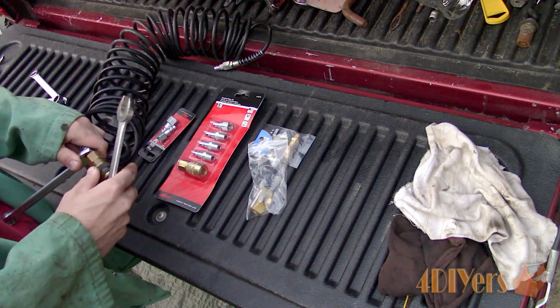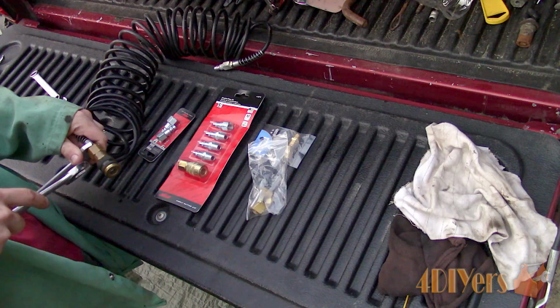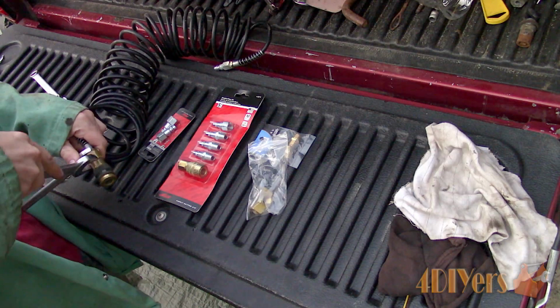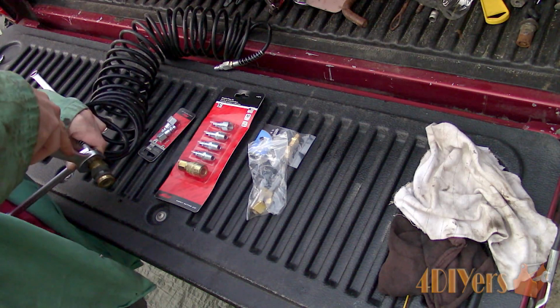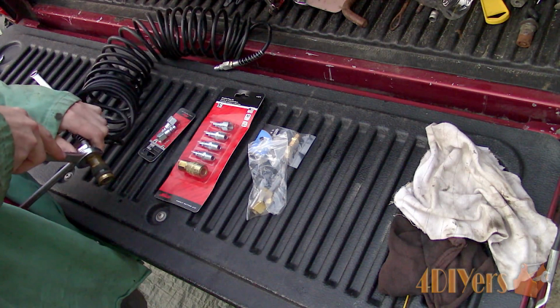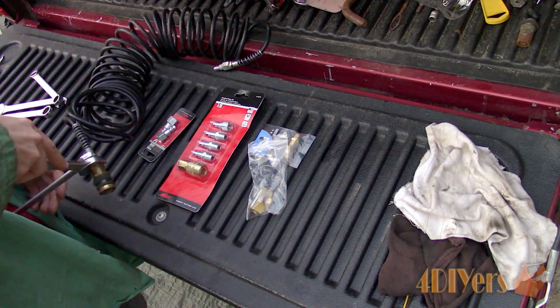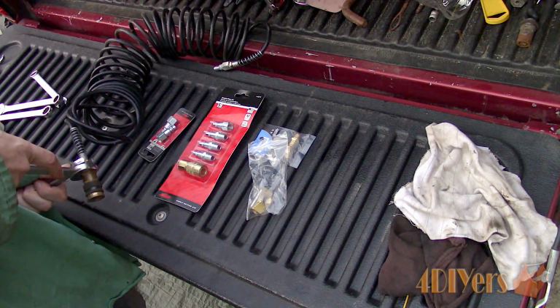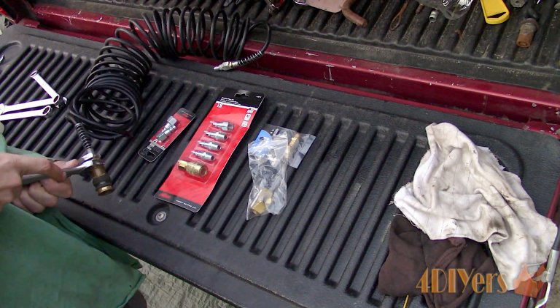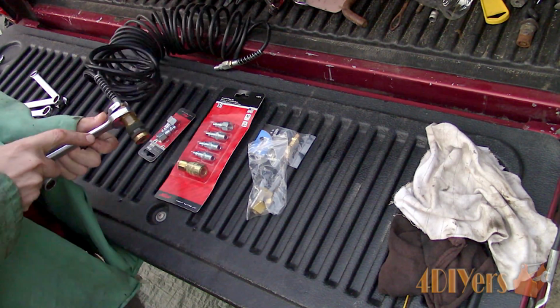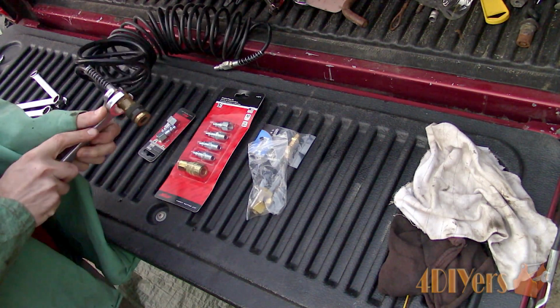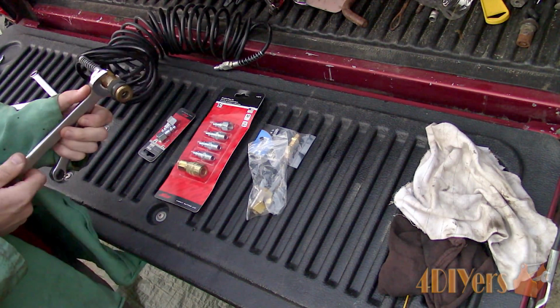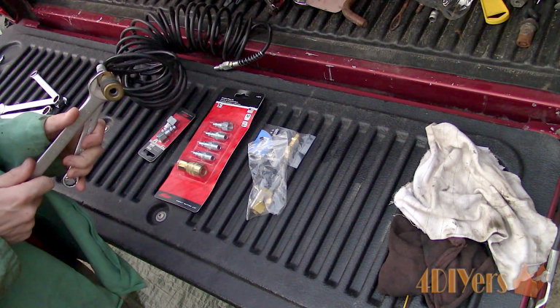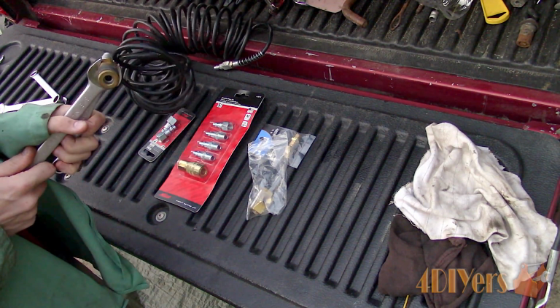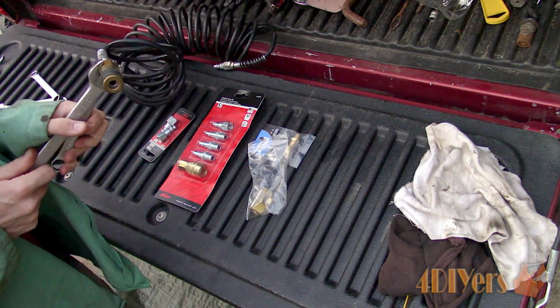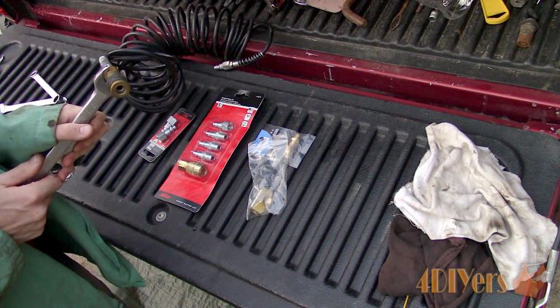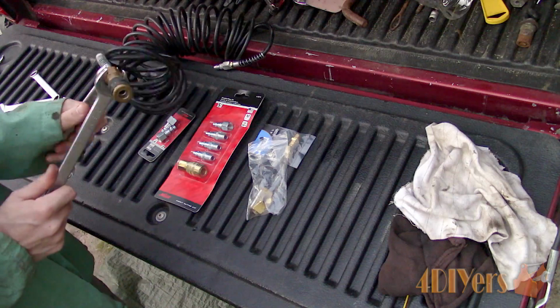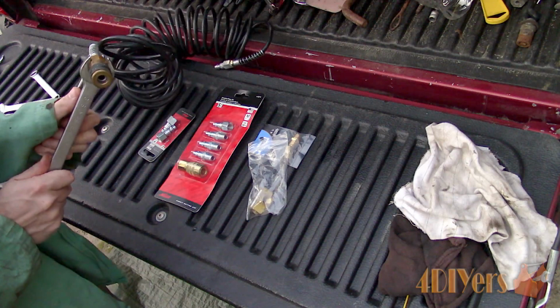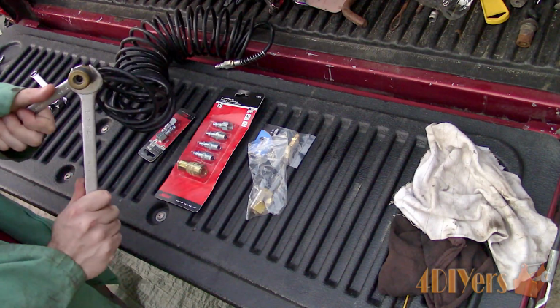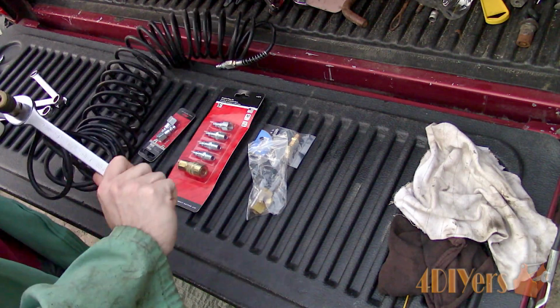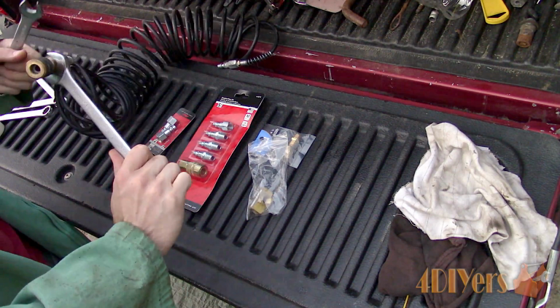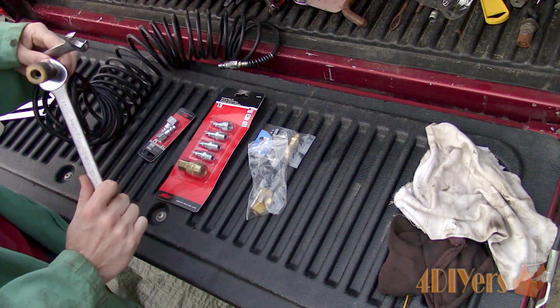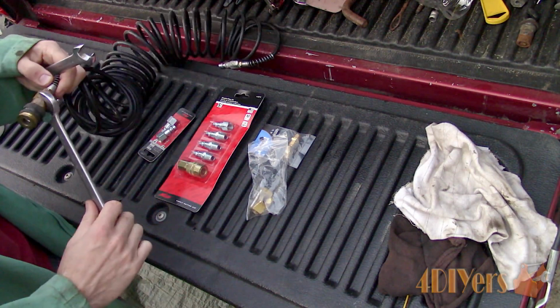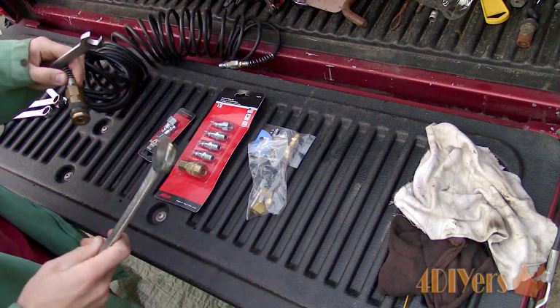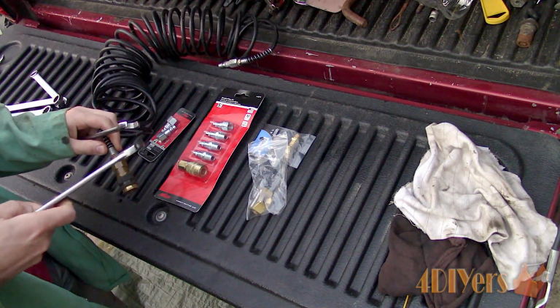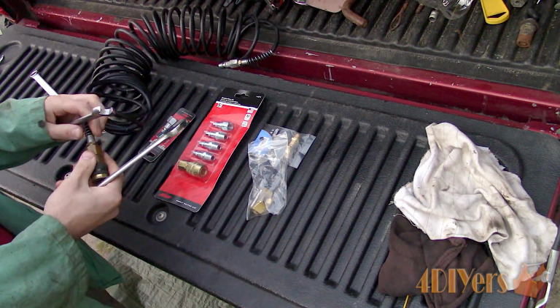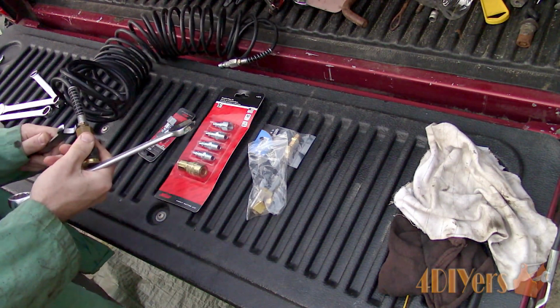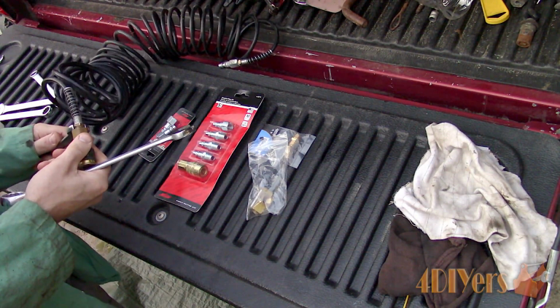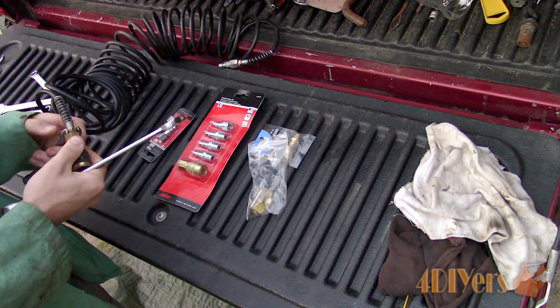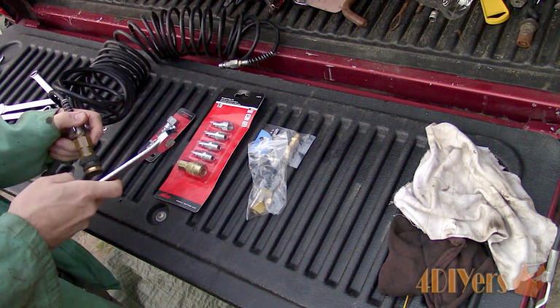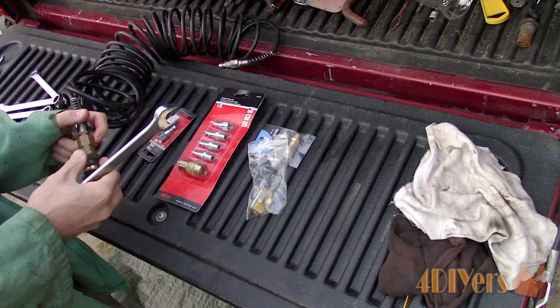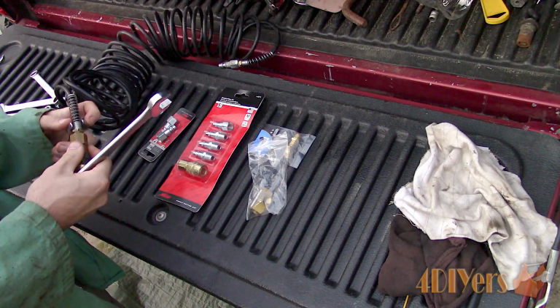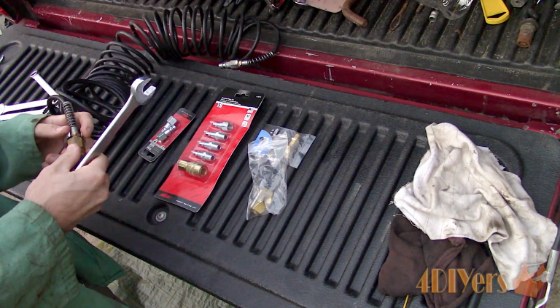Here is an old retractable nylon air line which came with the air compressor. It has both male and female quick coupler fittings. The female quick disconnect fitting will need to be removed using the correct size wrenches.